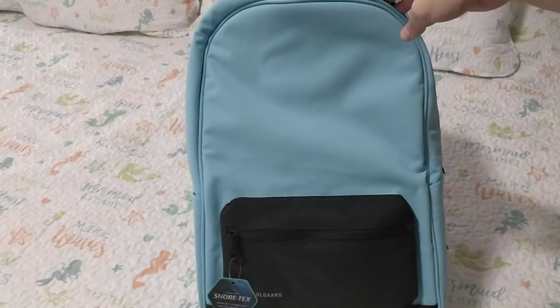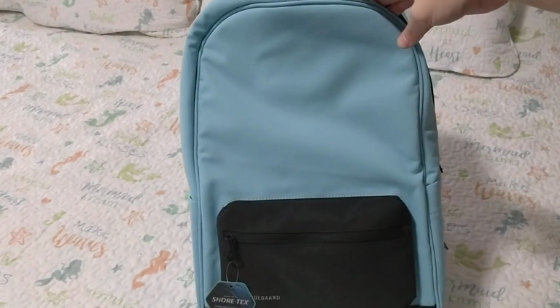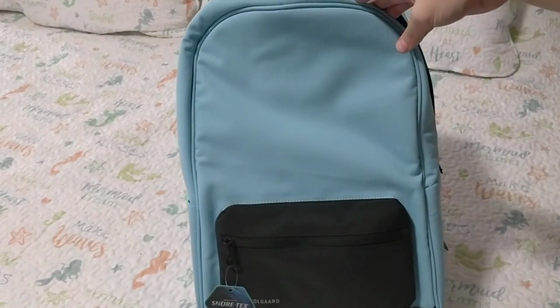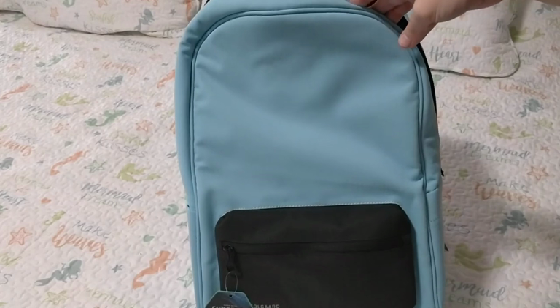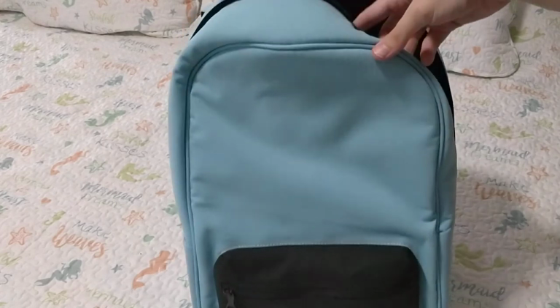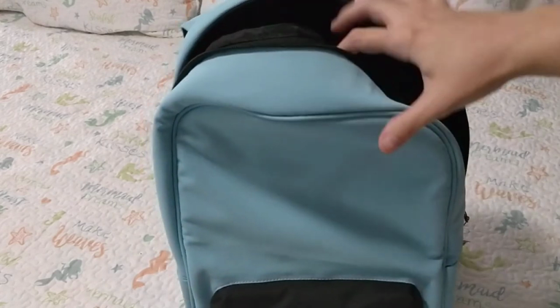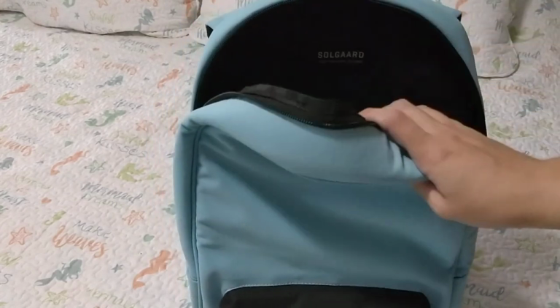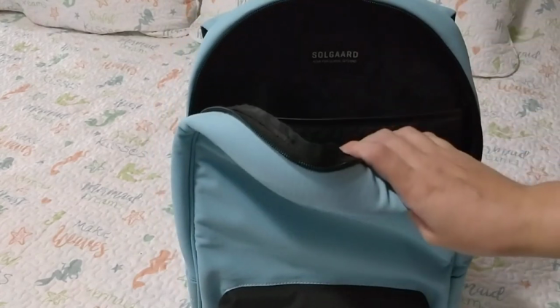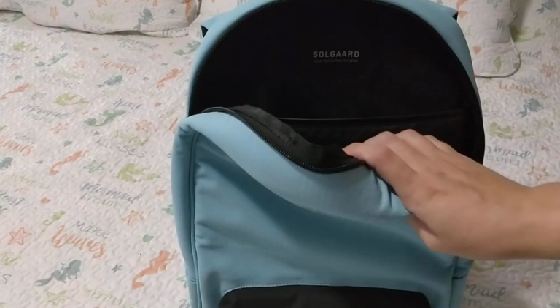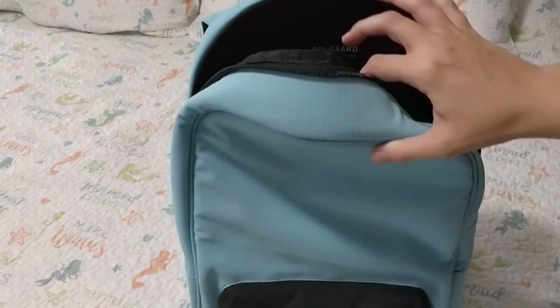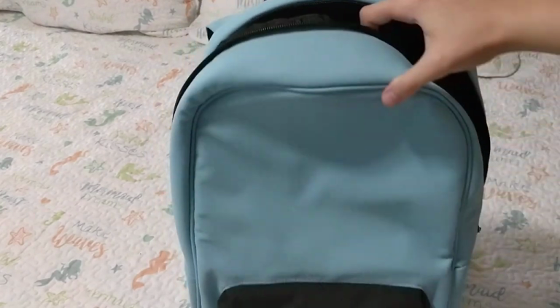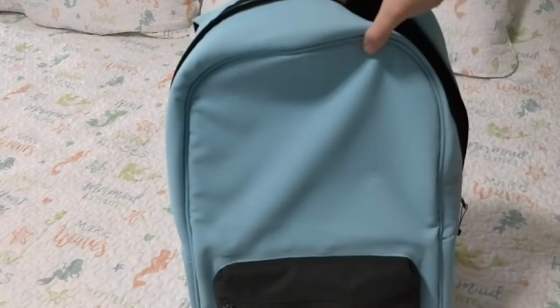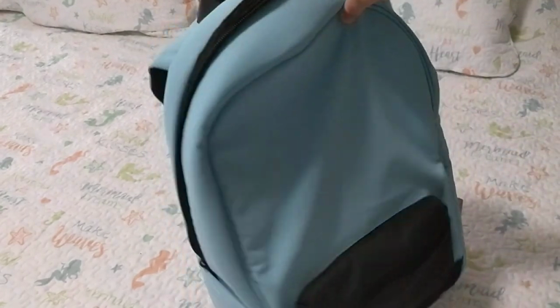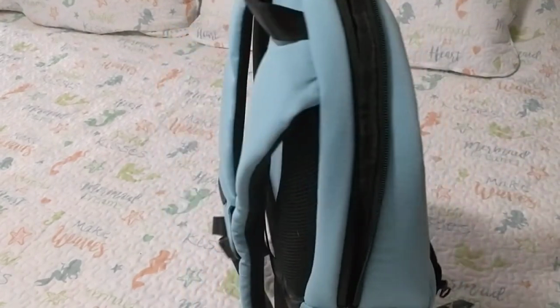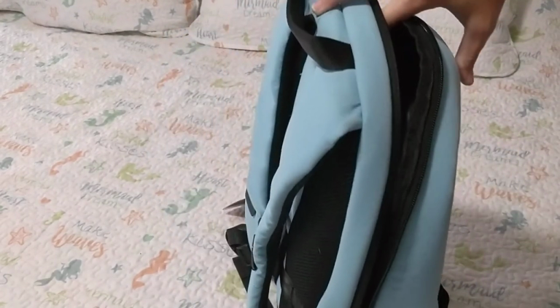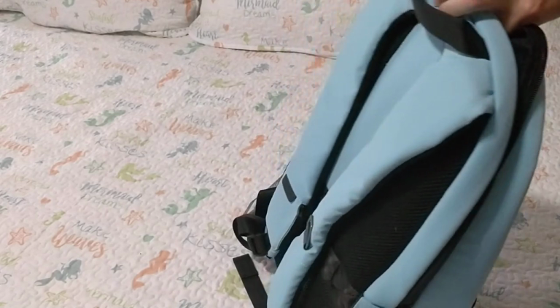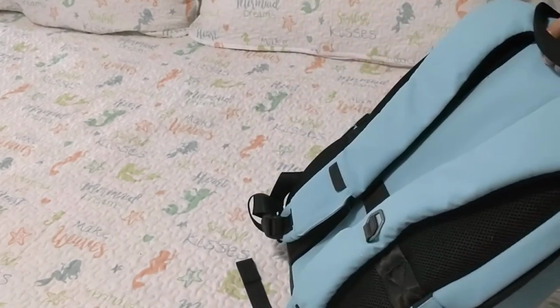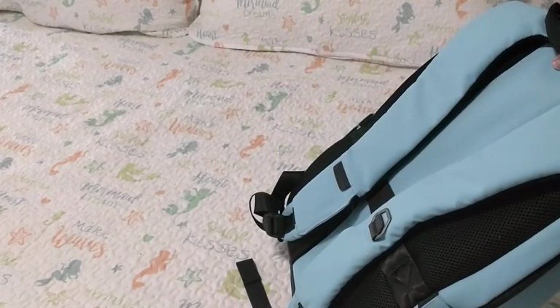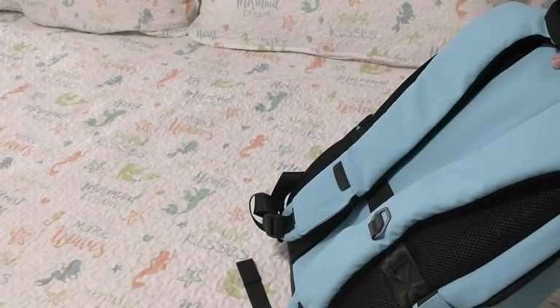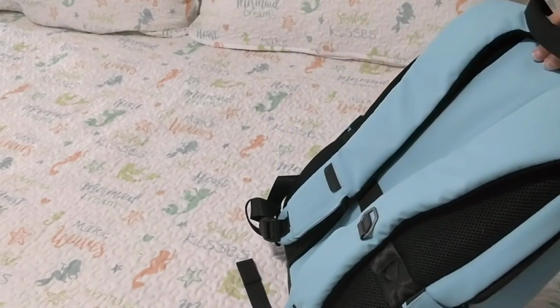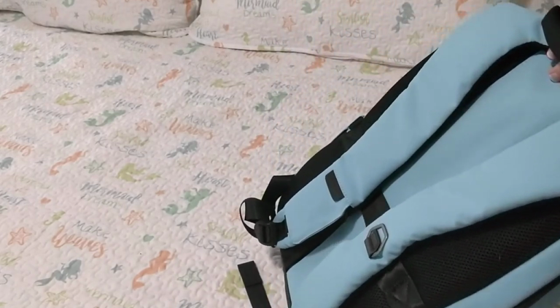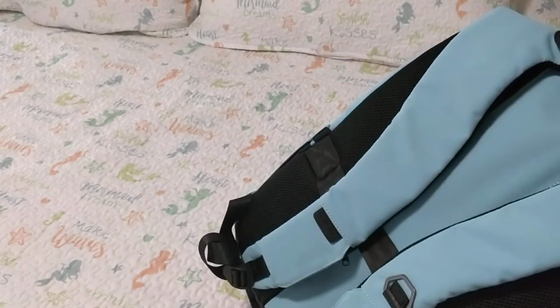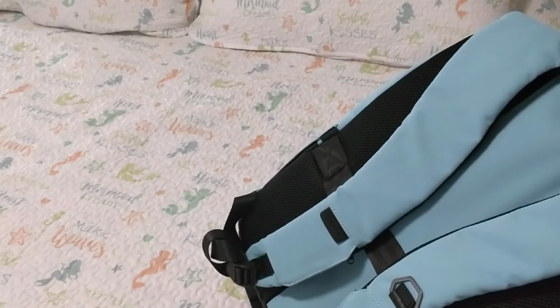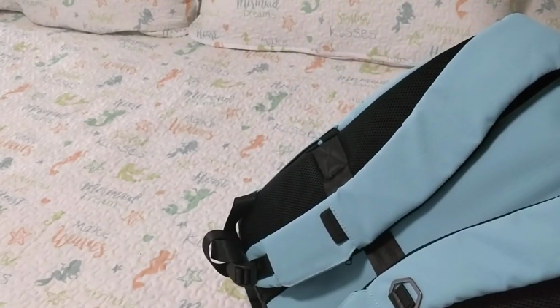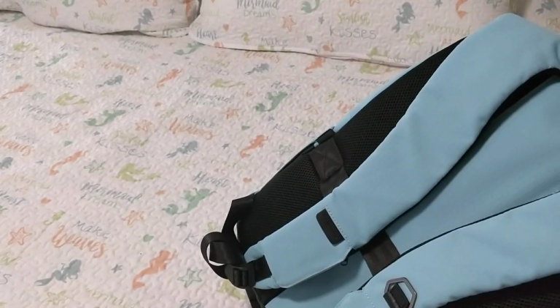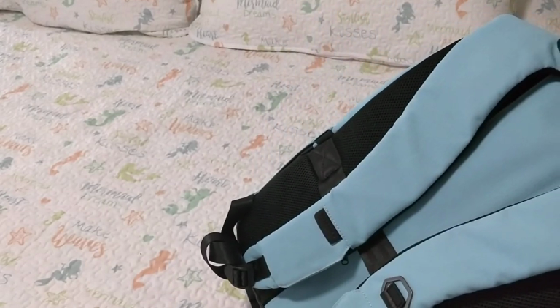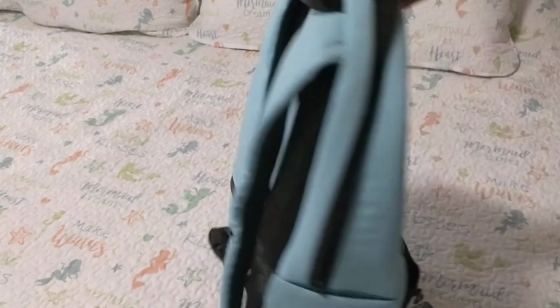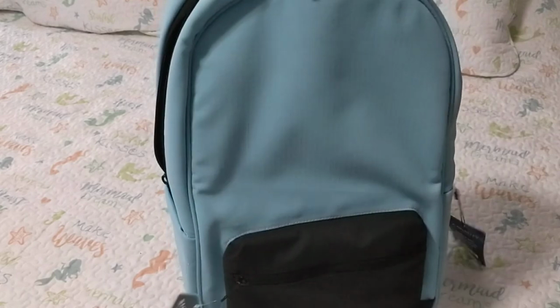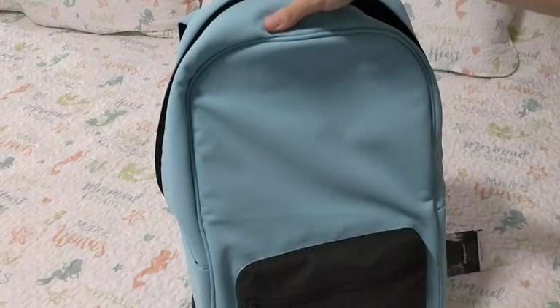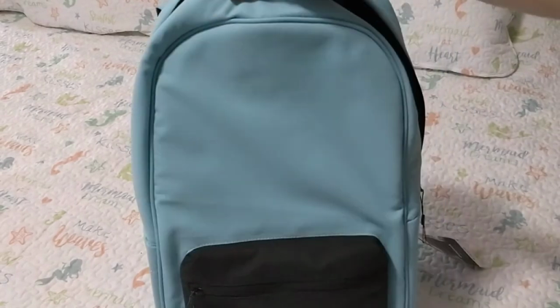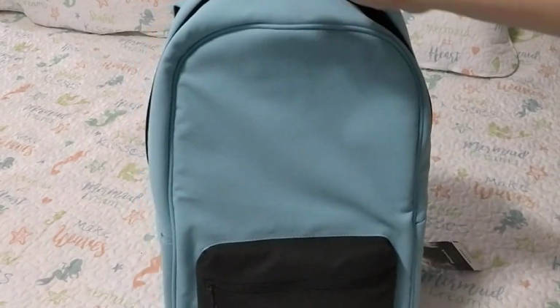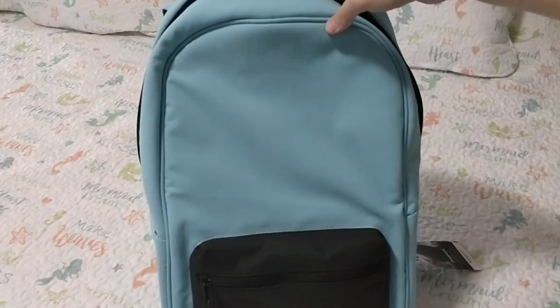Congratulations, guys — job well done, really. I think we're going to start seeing more products such as this one pop up all across the country and hopefully over the world. Recycle, reduce, and reuse.